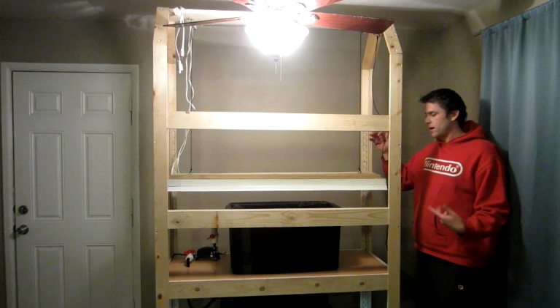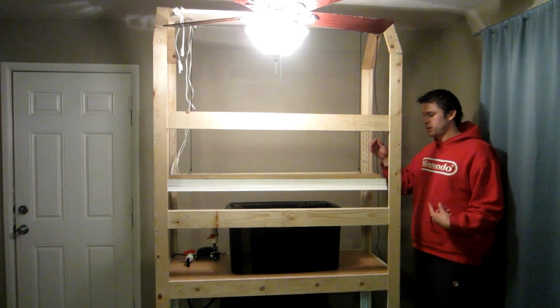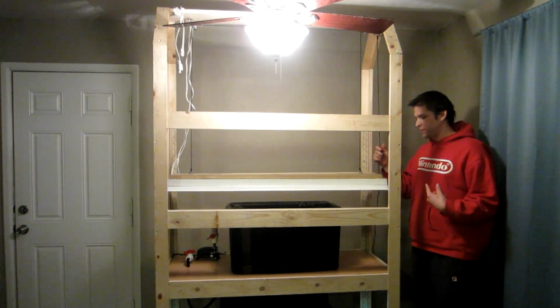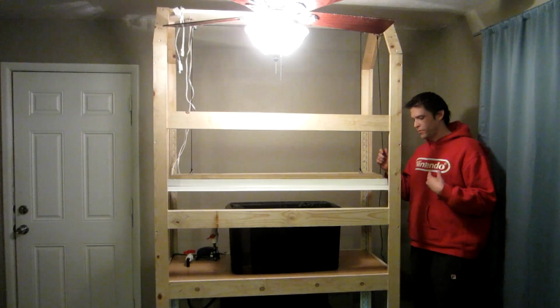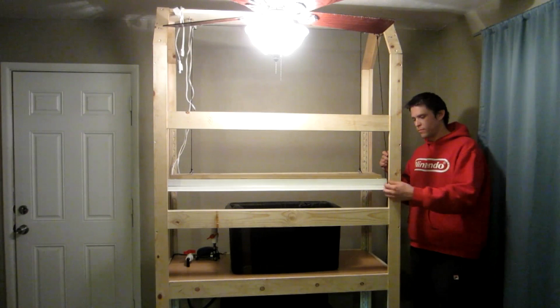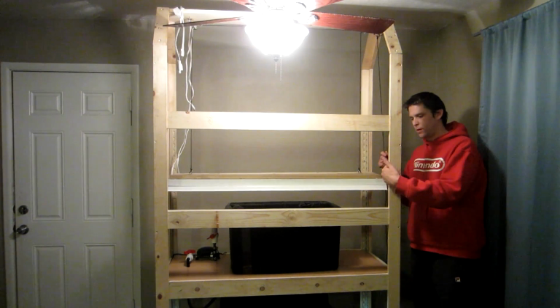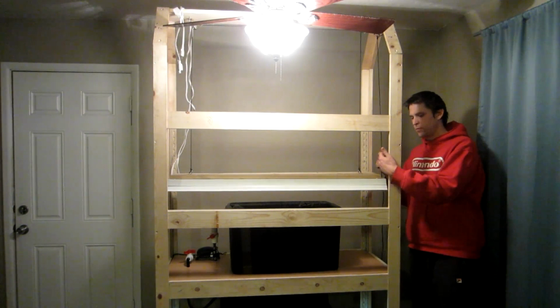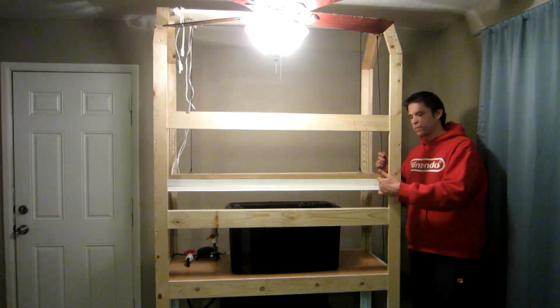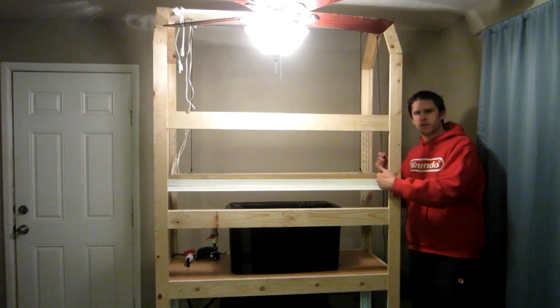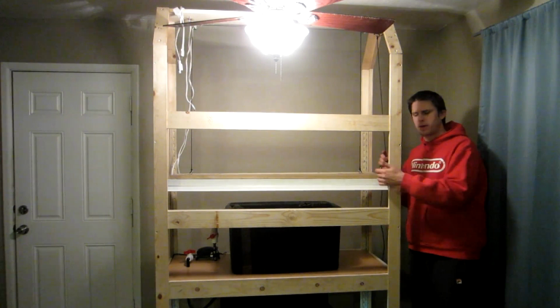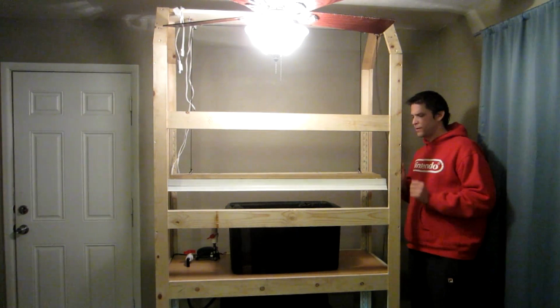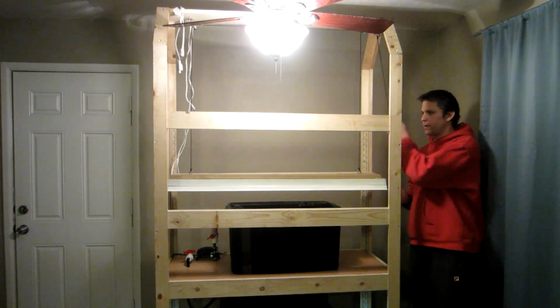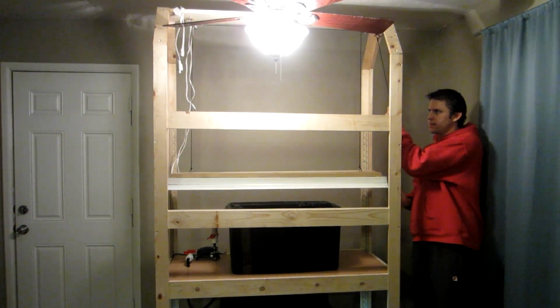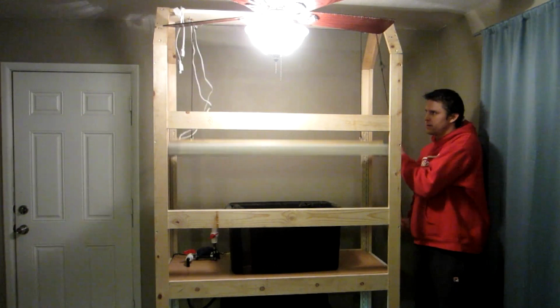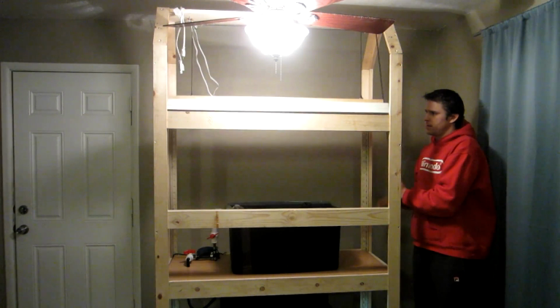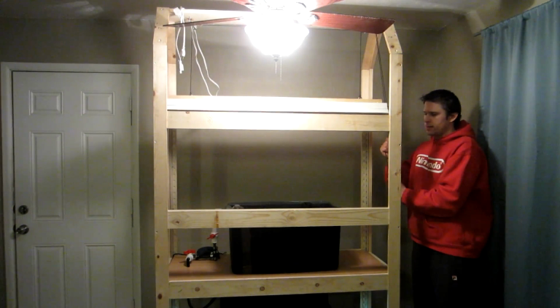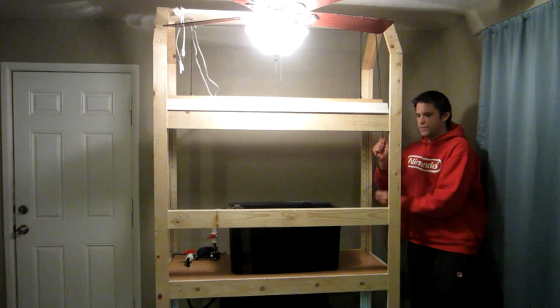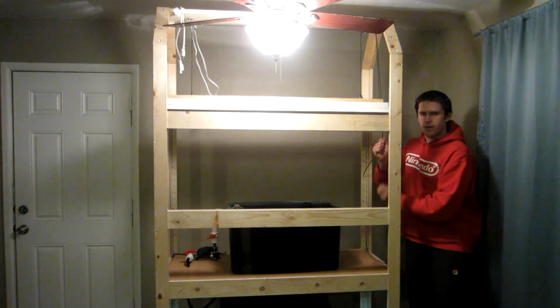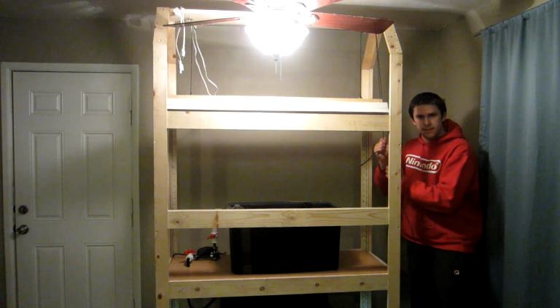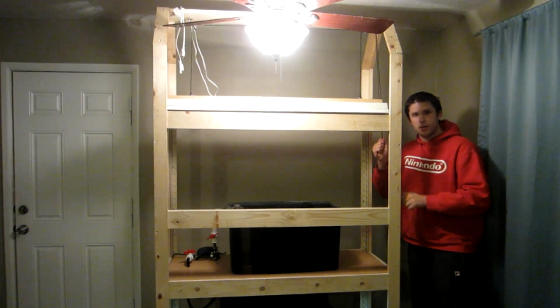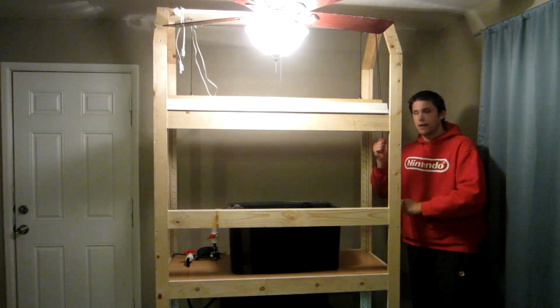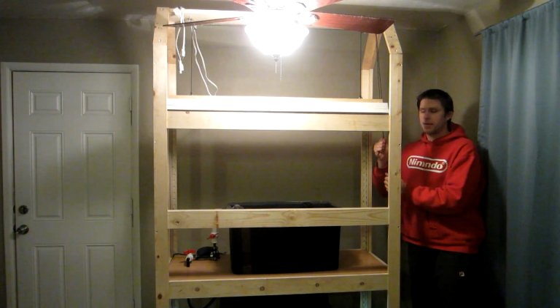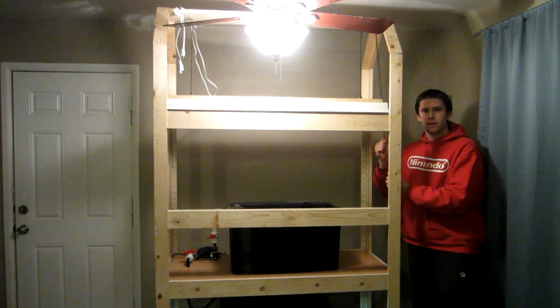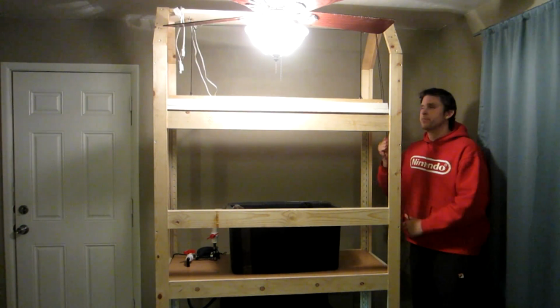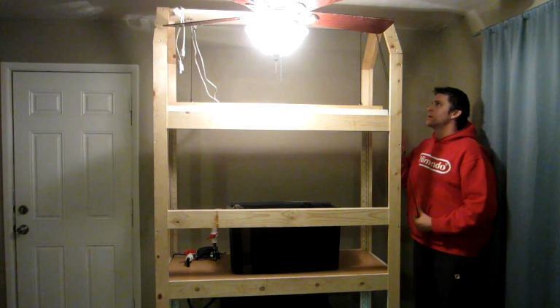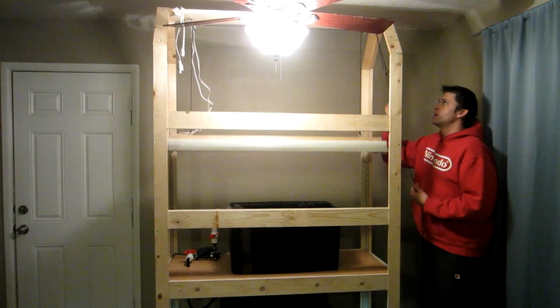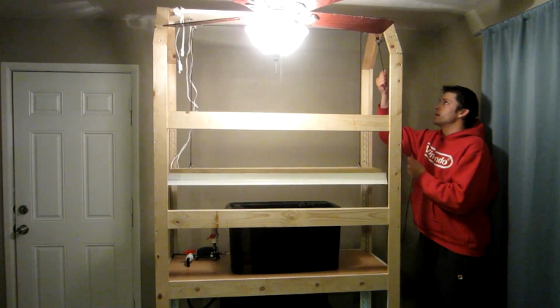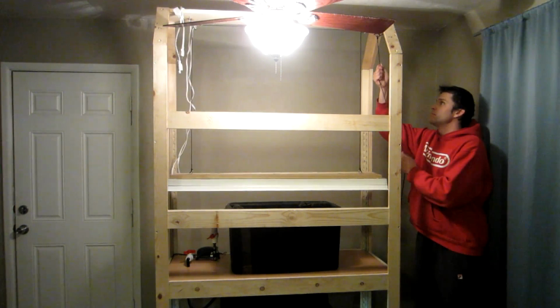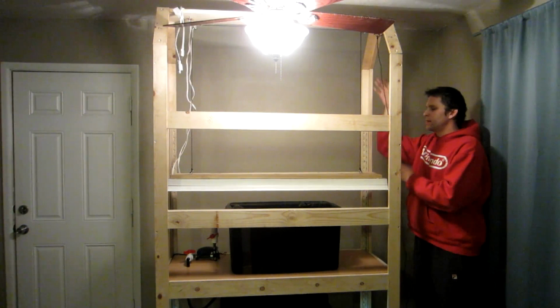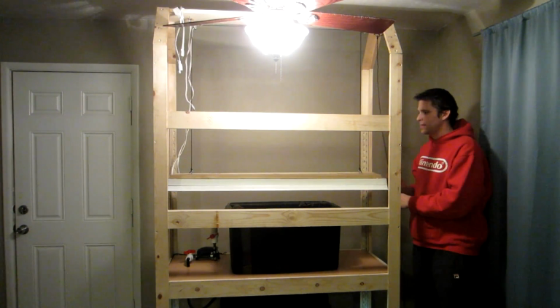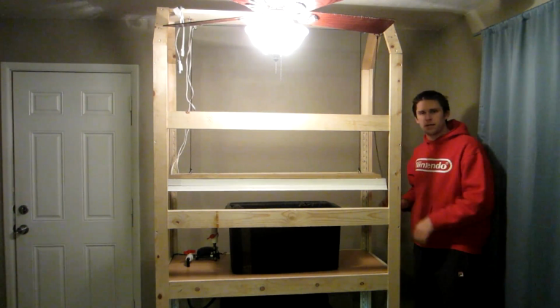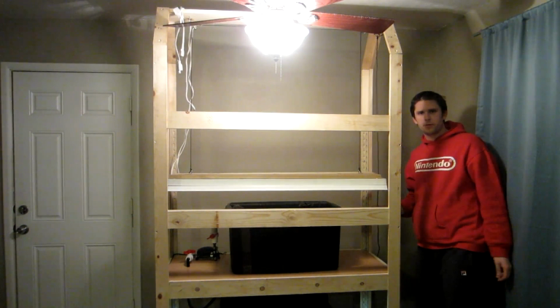I still have to put some kind of a cleat right here so I can tie this off where I need to and it'll stay right there. More to come in the future.